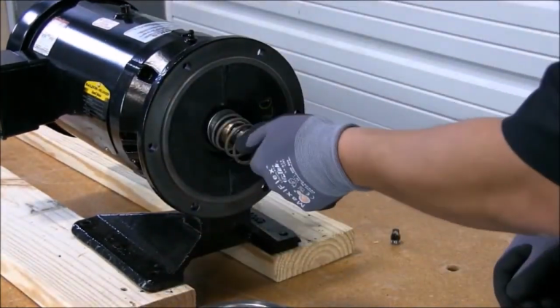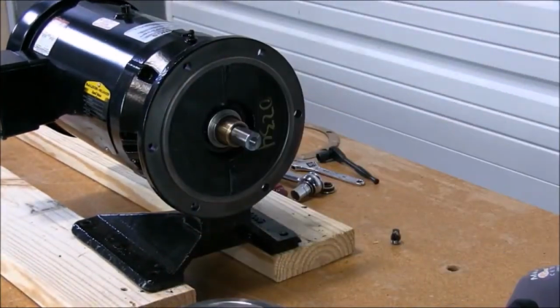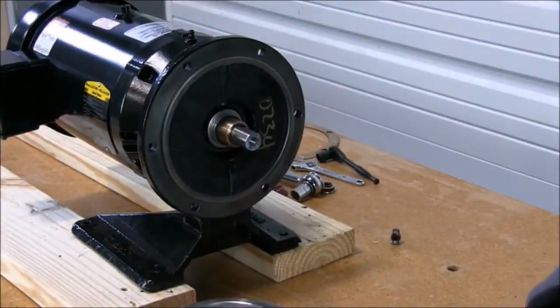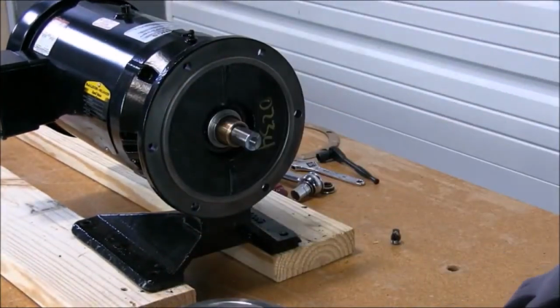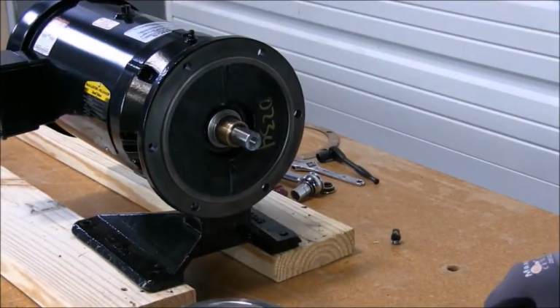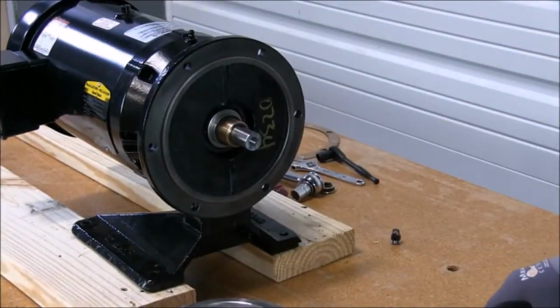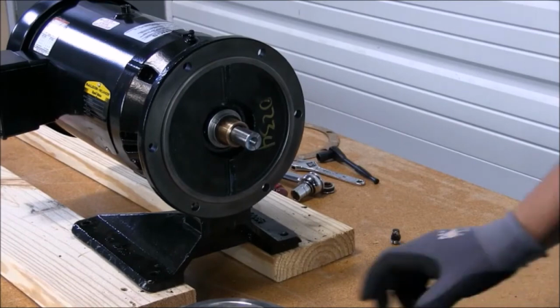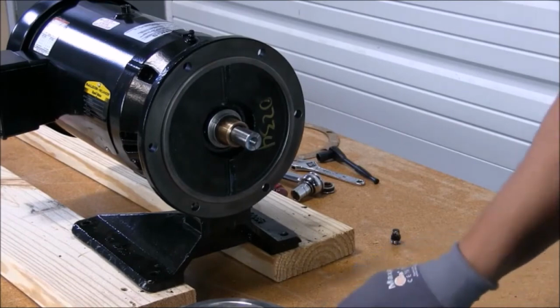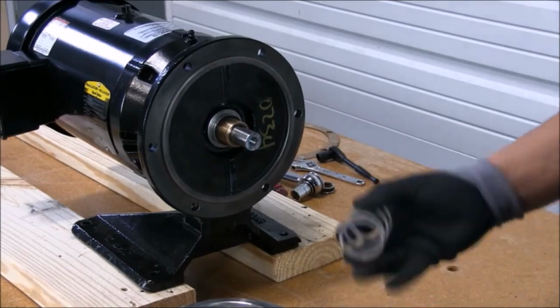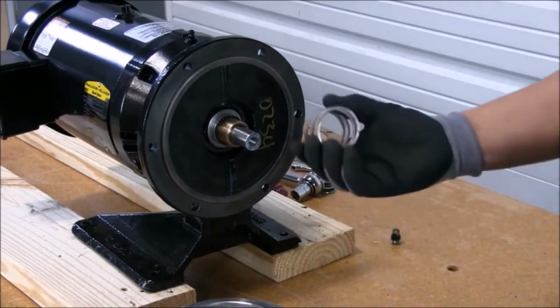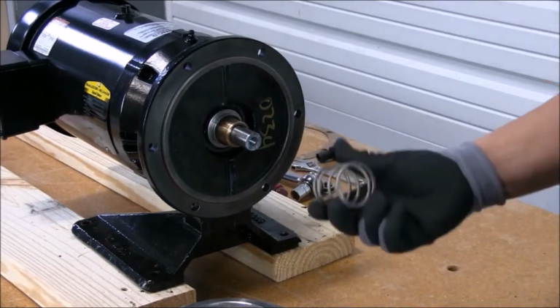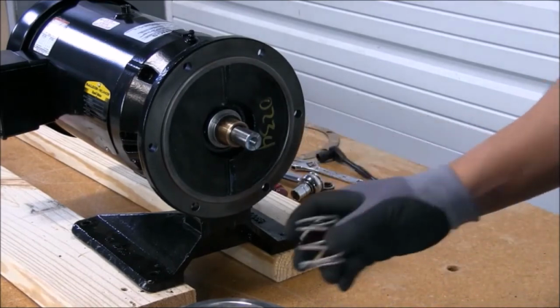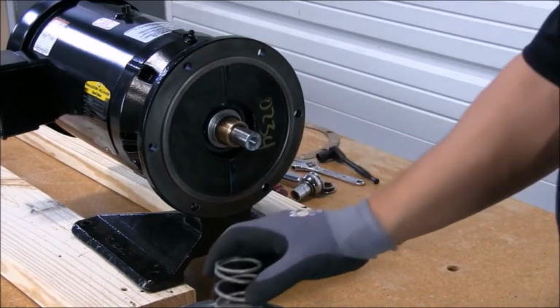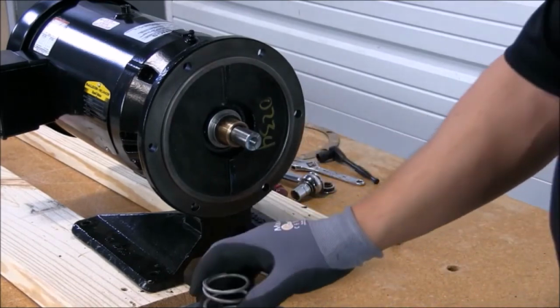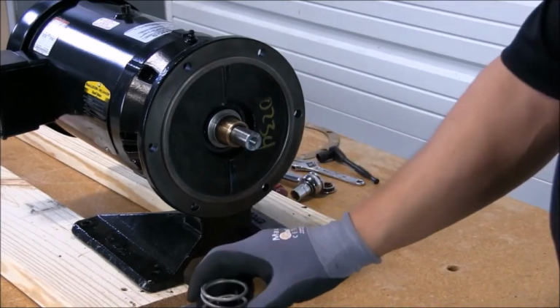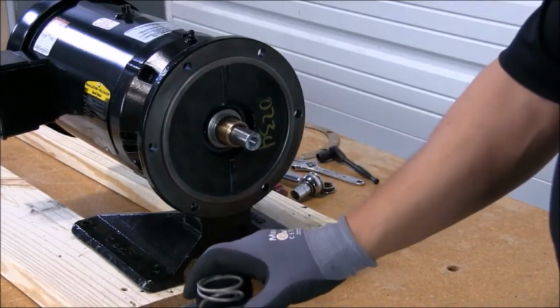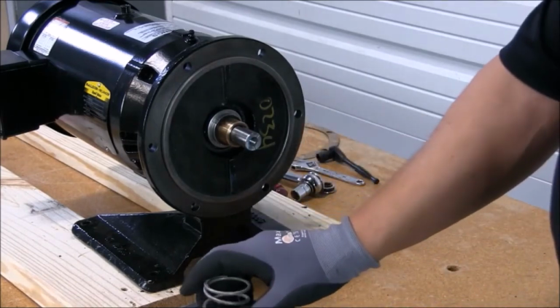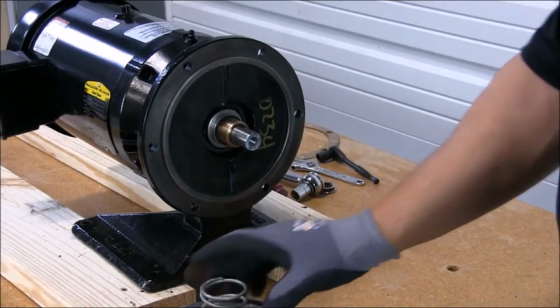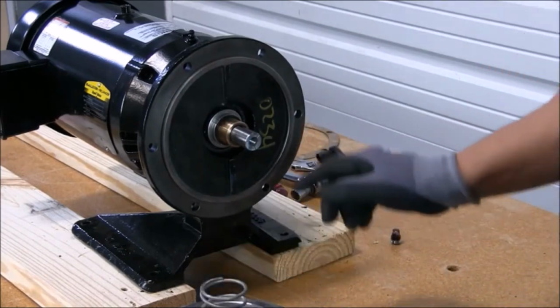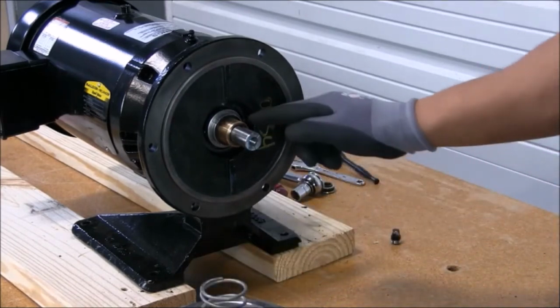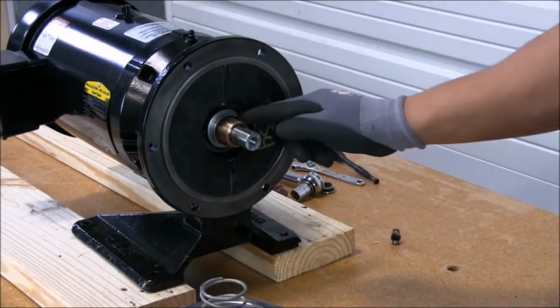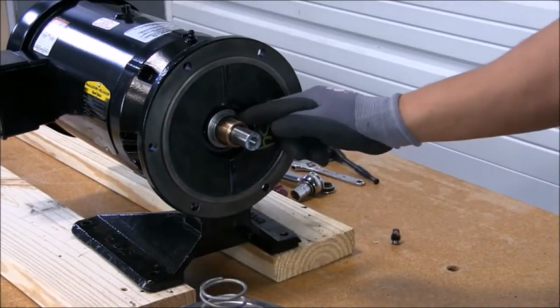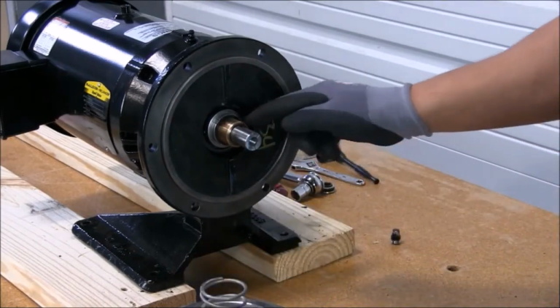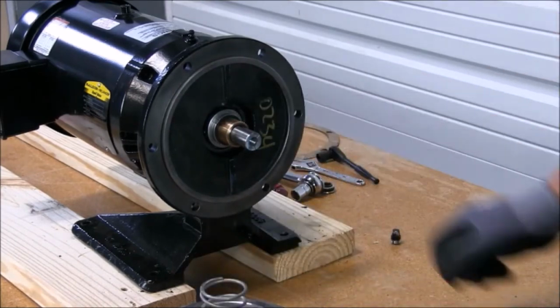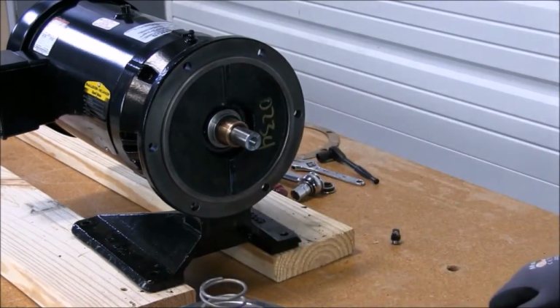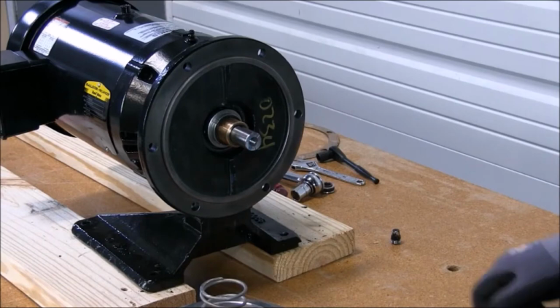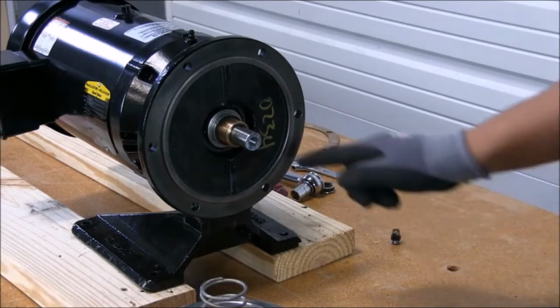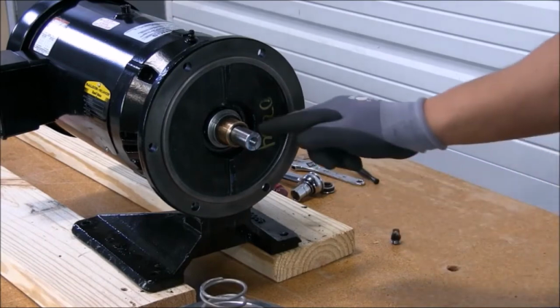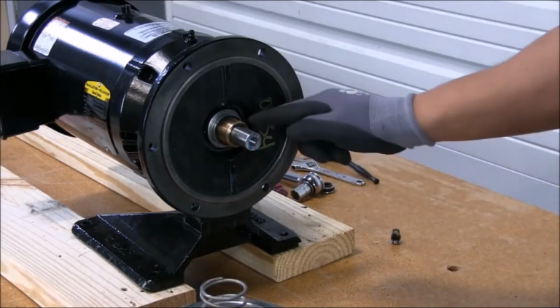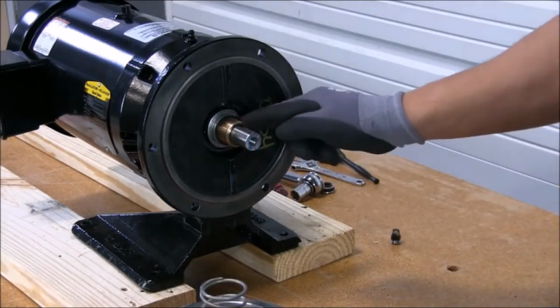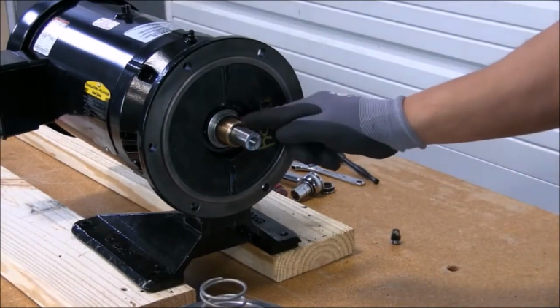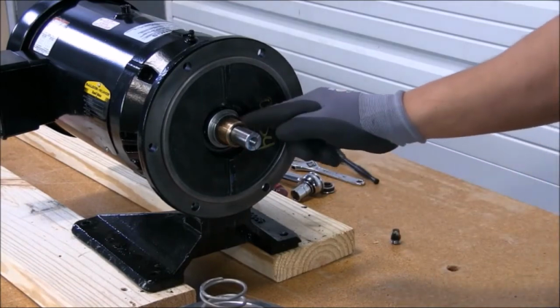Now that we have removed the impeller, we have exposed the seal hardware as well as the seal head. Now it's time to remove the seal head.